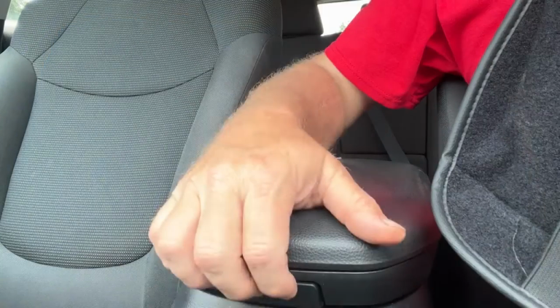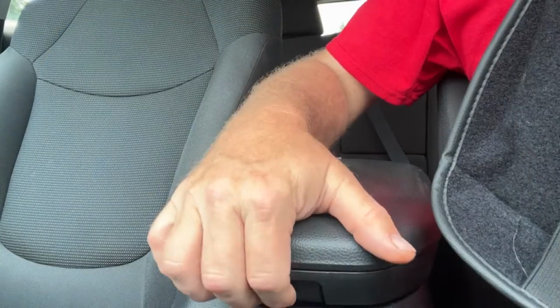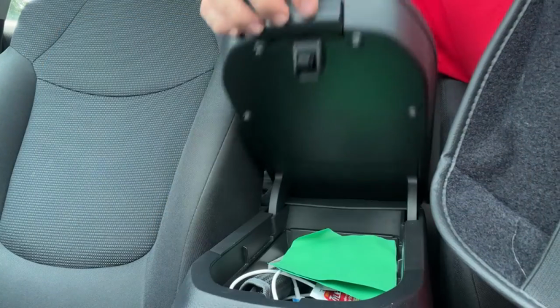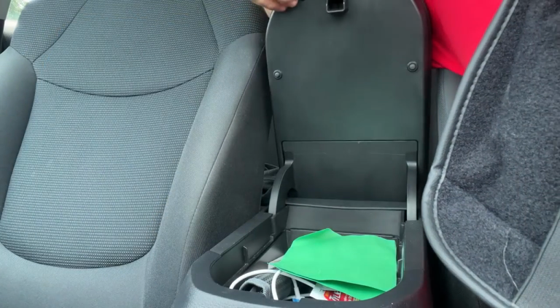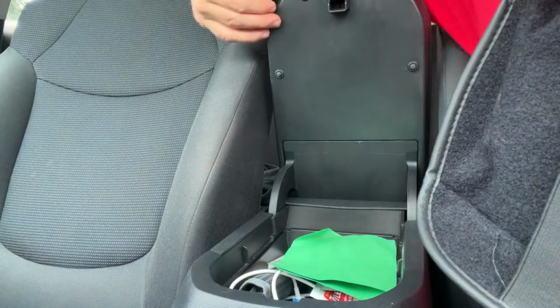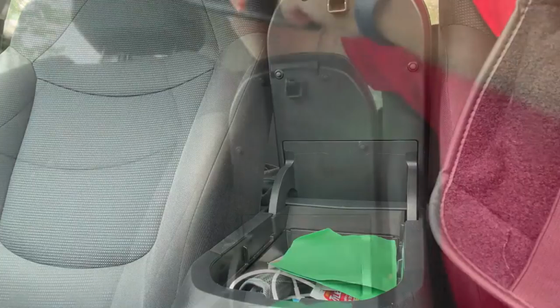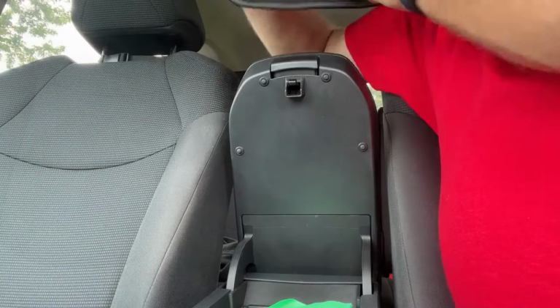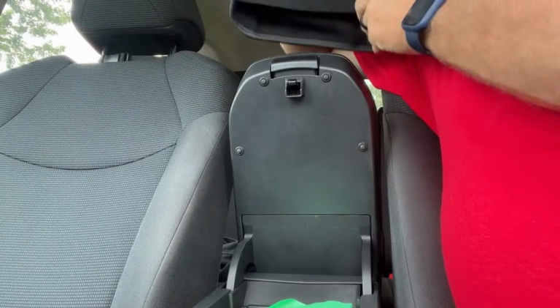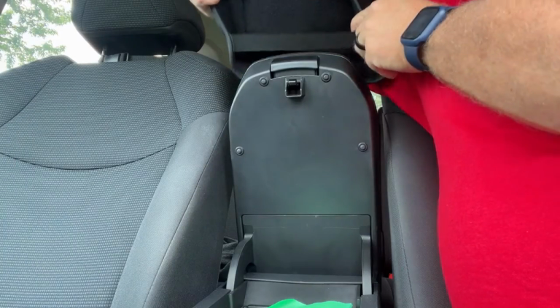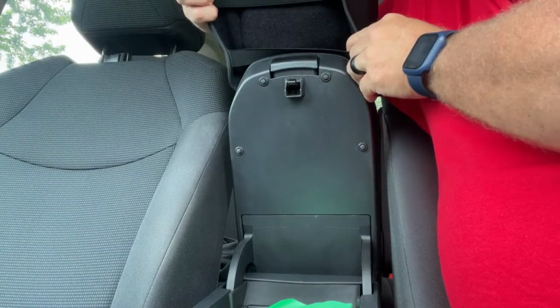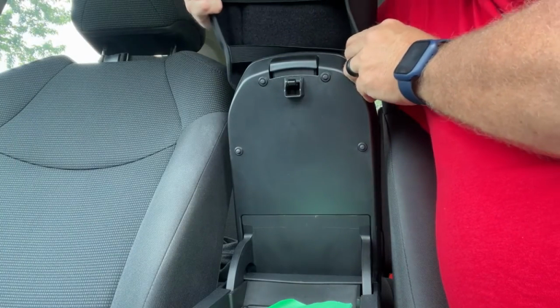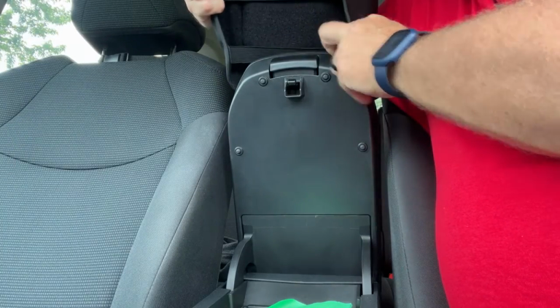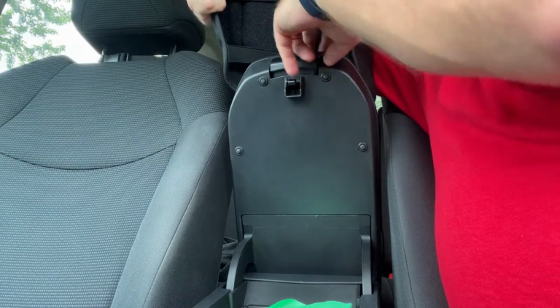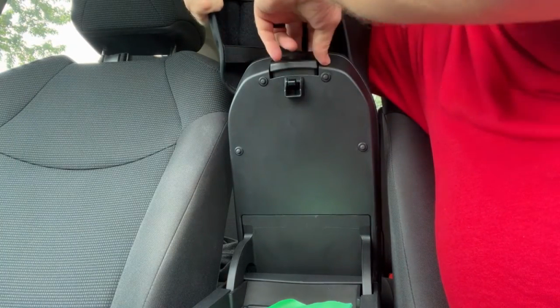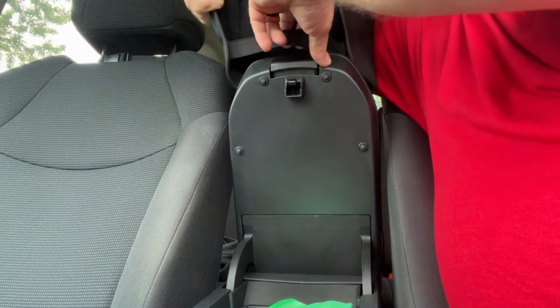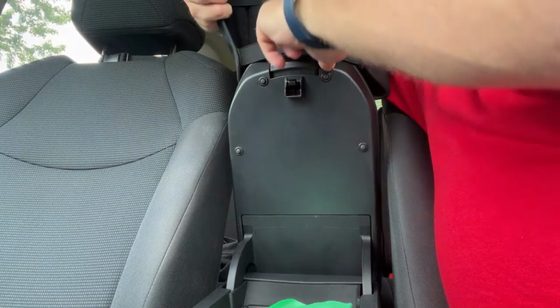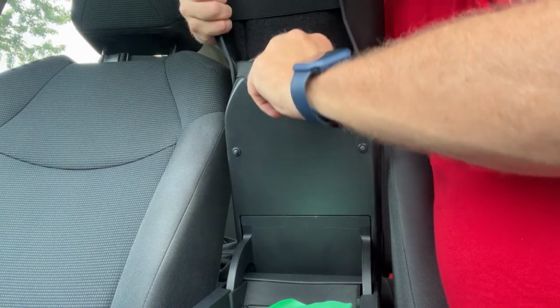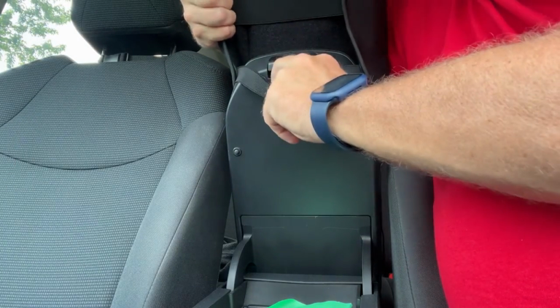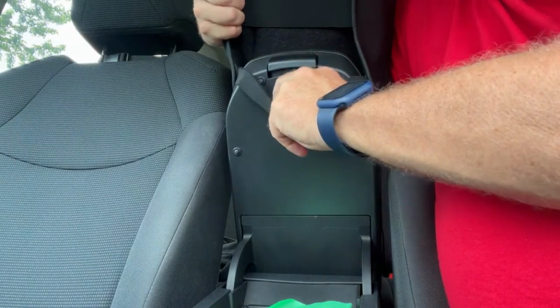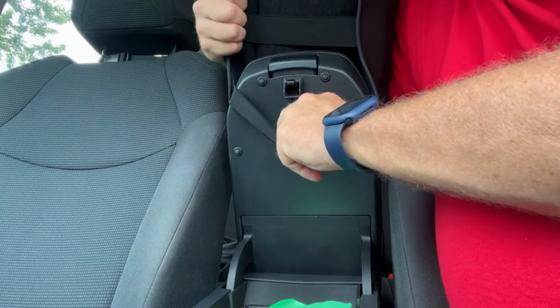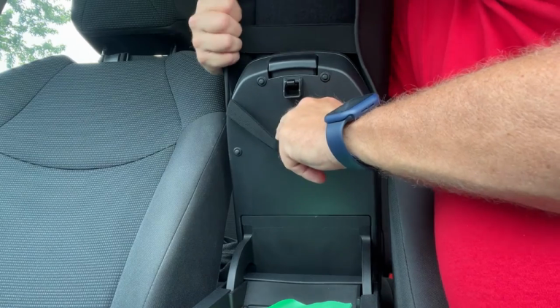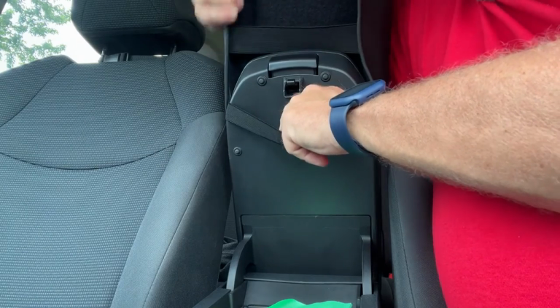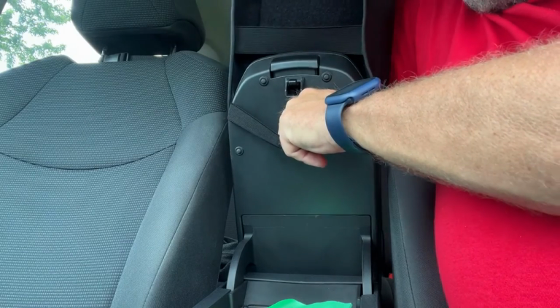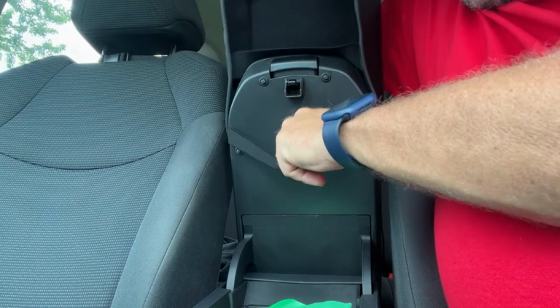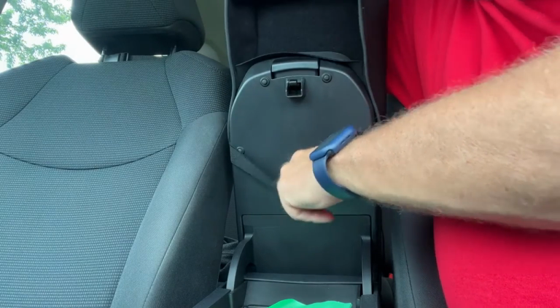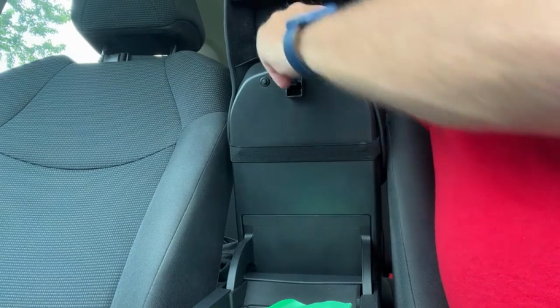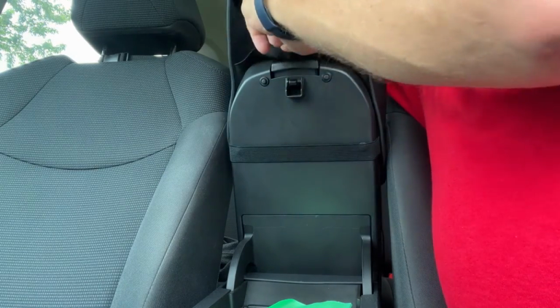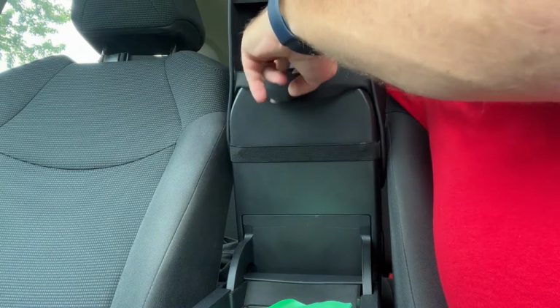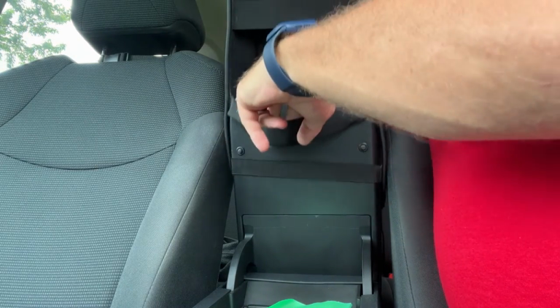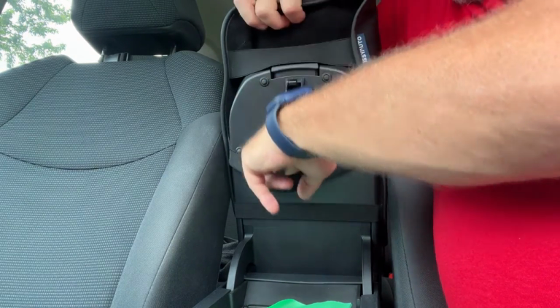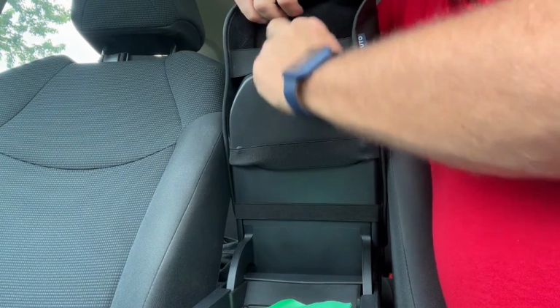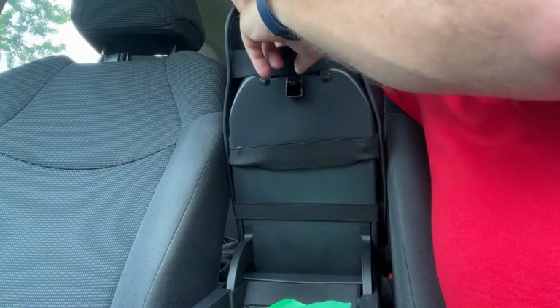Installation is simple. Raise your armrest, slide the straps under and the cover over, pull down on the back and the front, and you're done. Stretchy straps in the back ensure the cover doesn't move or slide around.